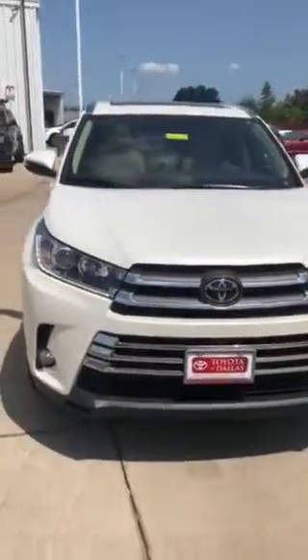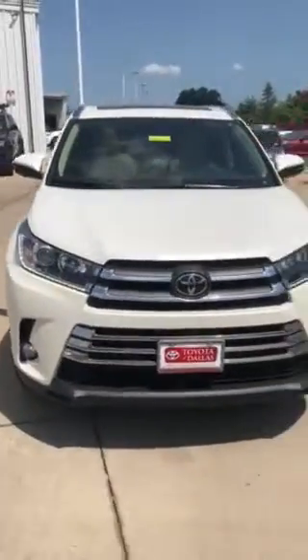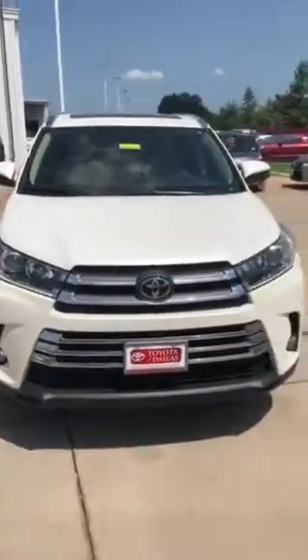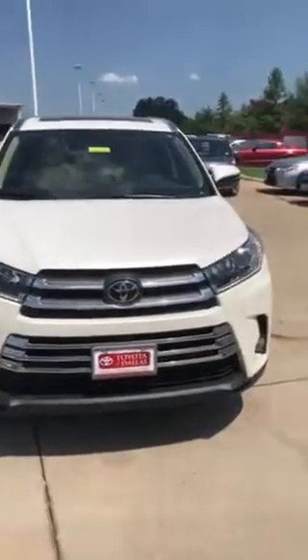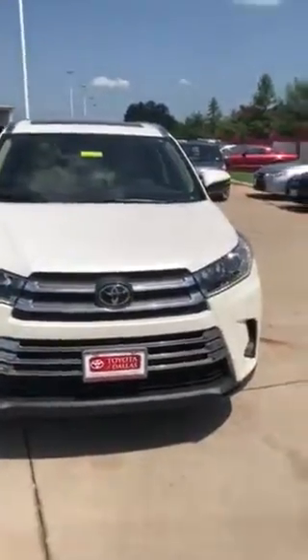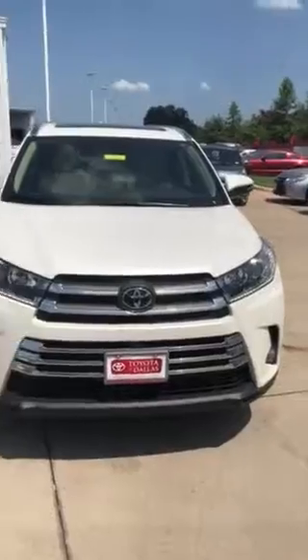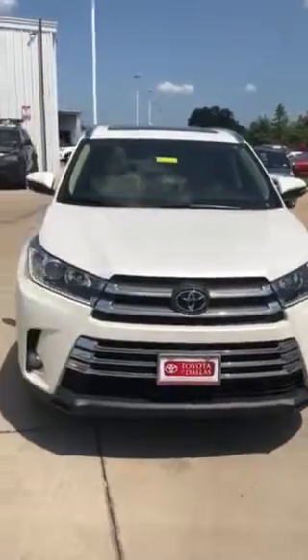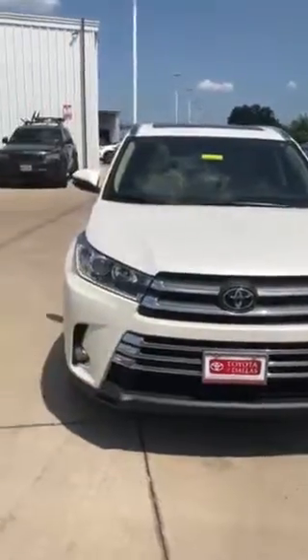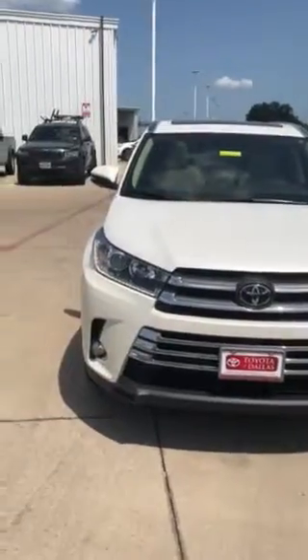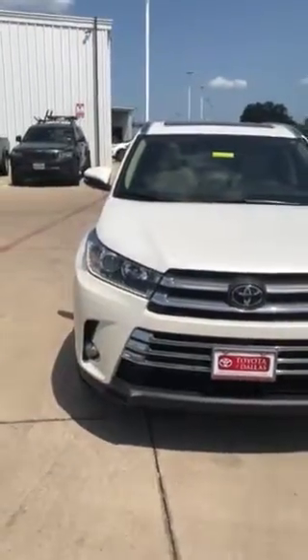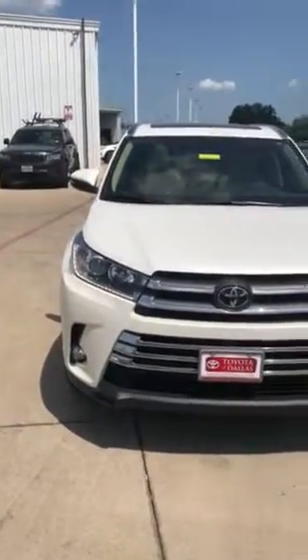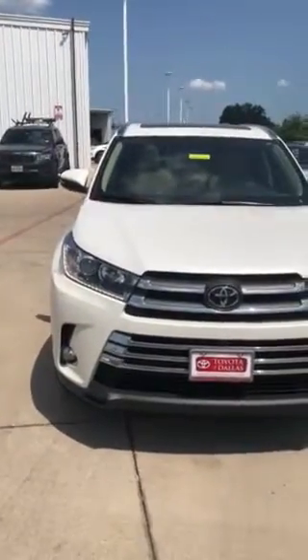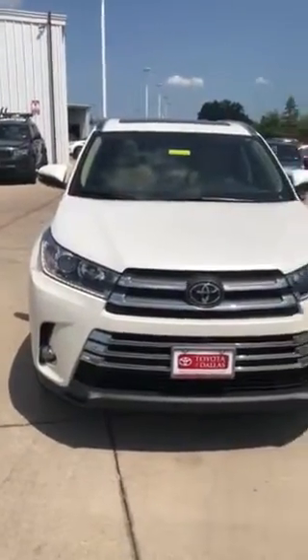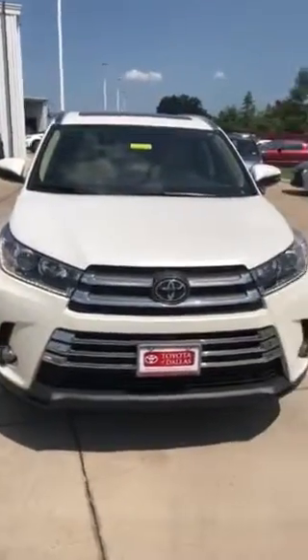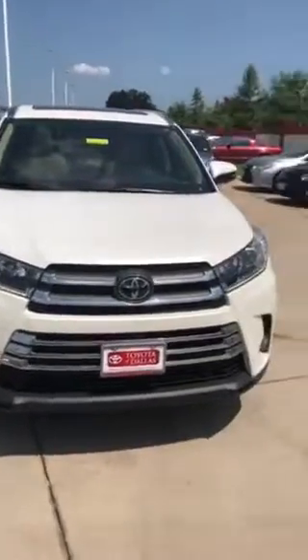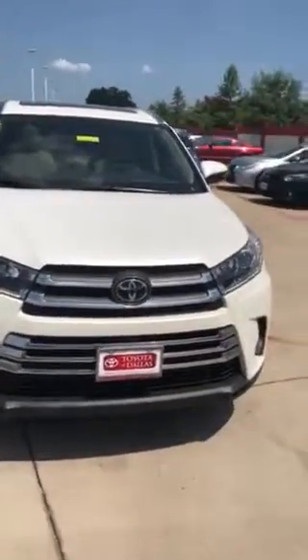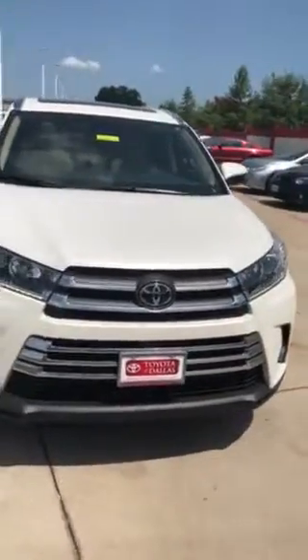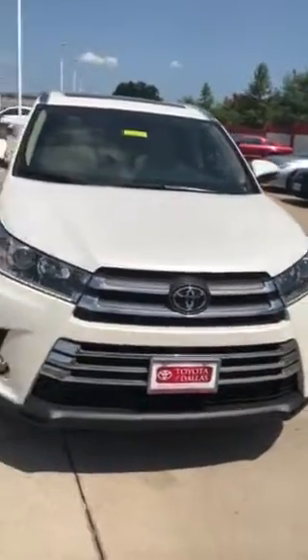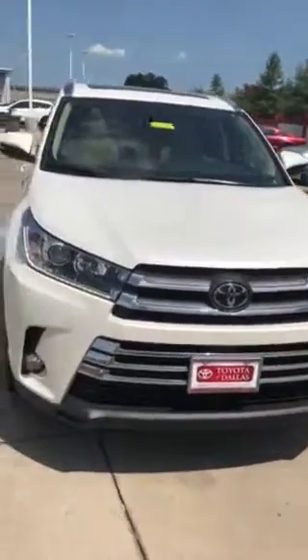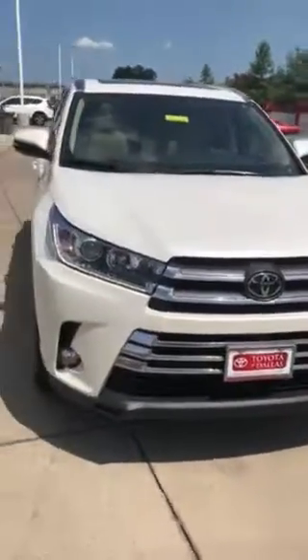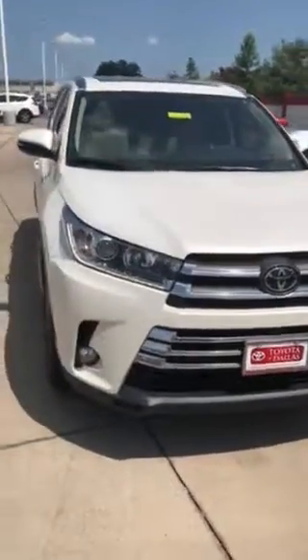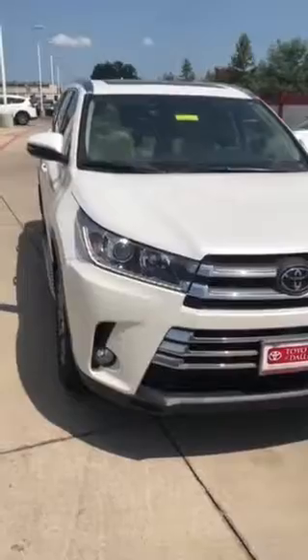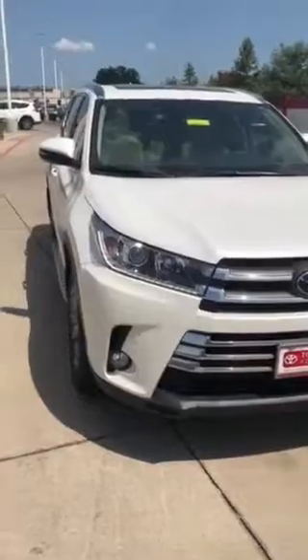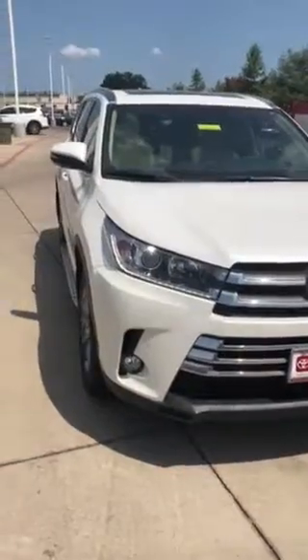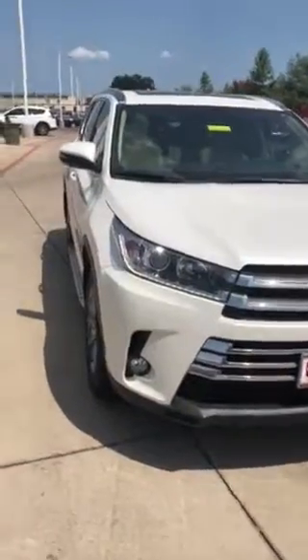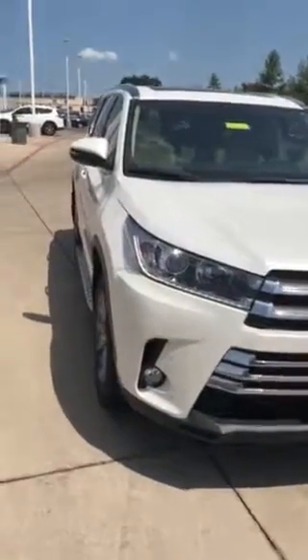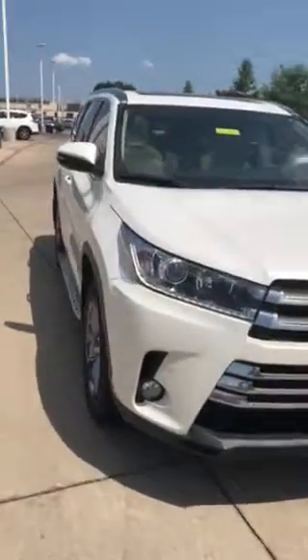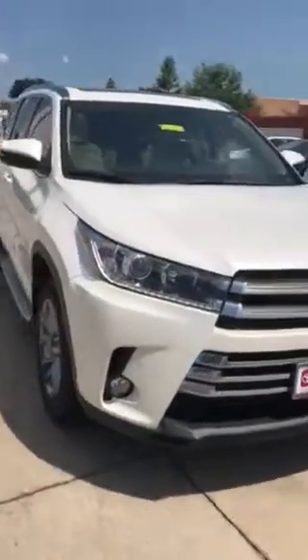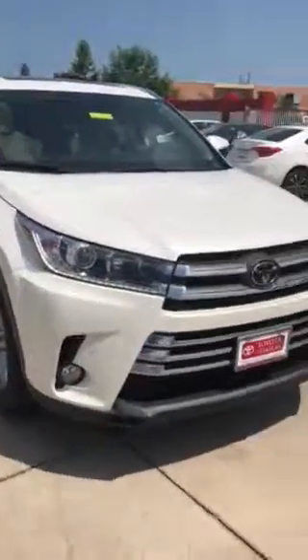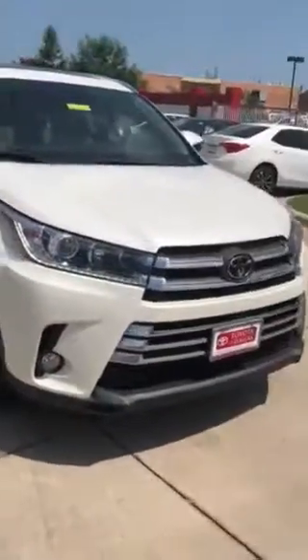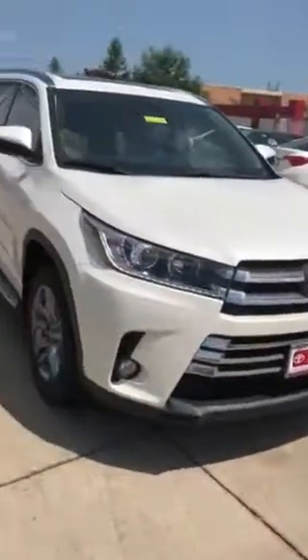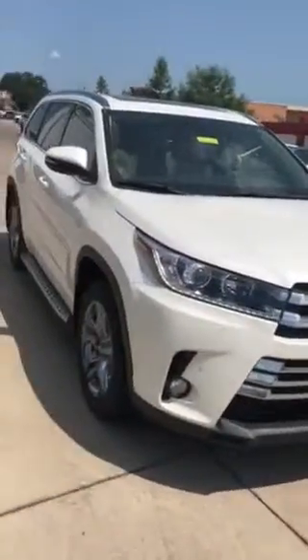So this is it — 2018 Highlander Limited Platinum. This is also an all-wheel drive, four-wheel drive.